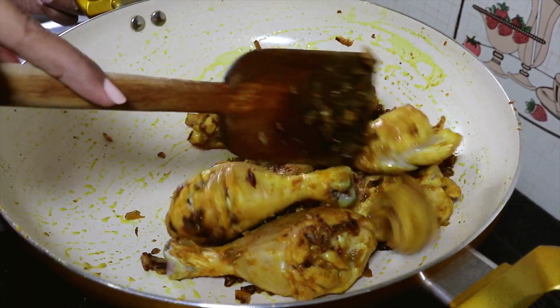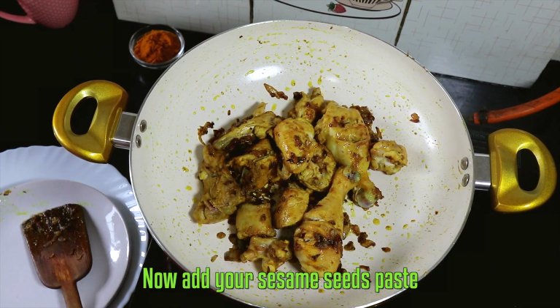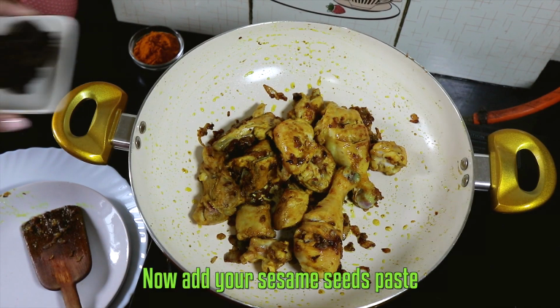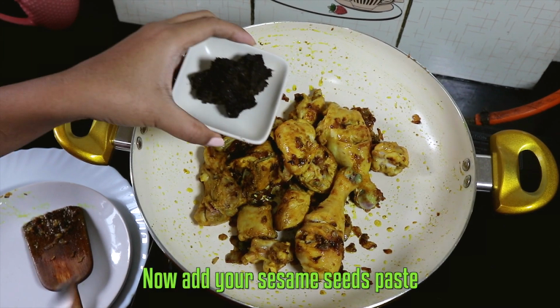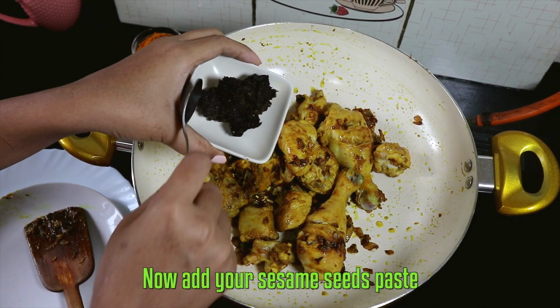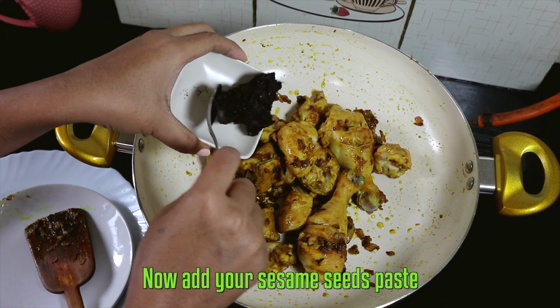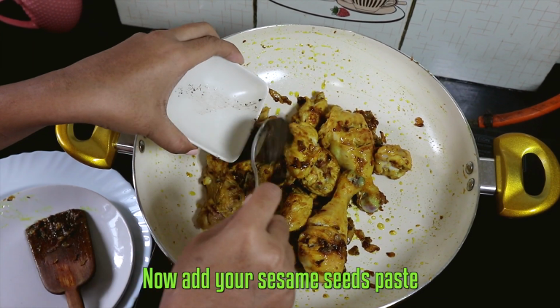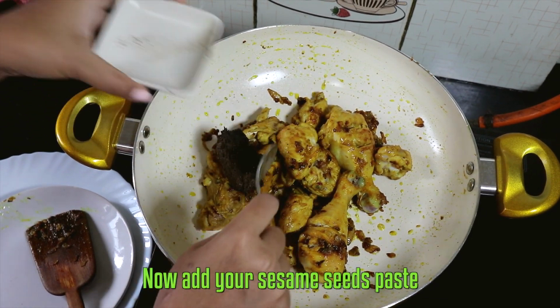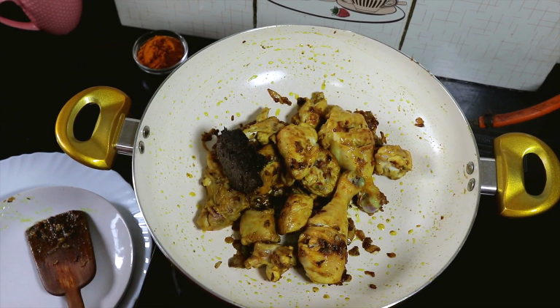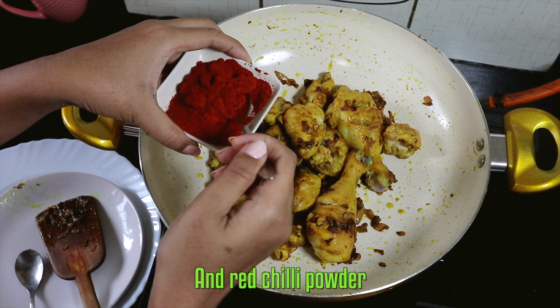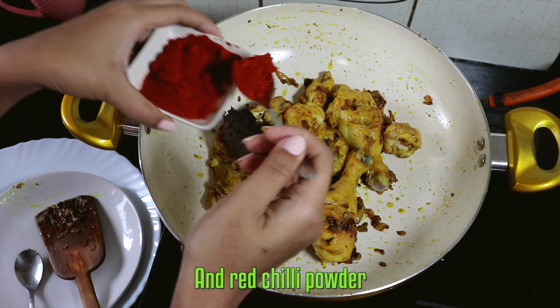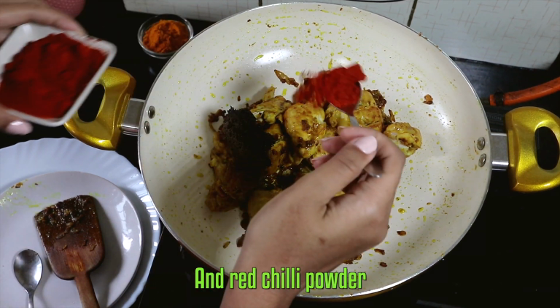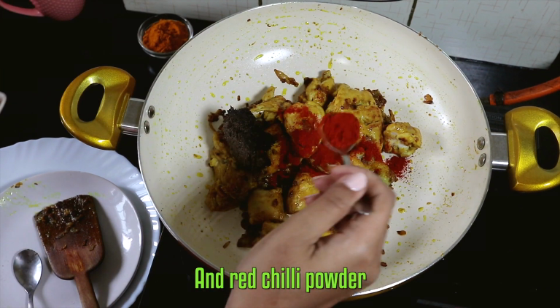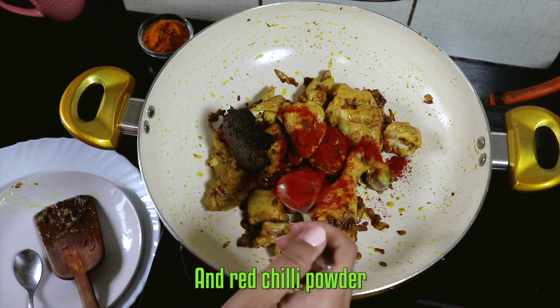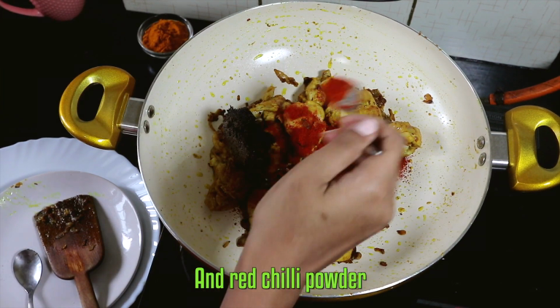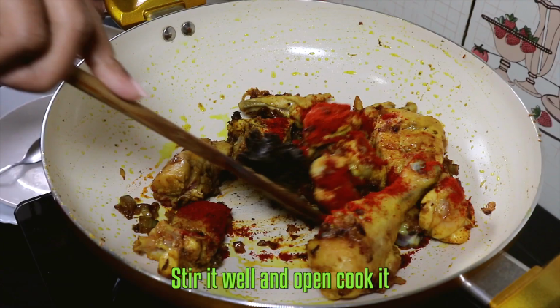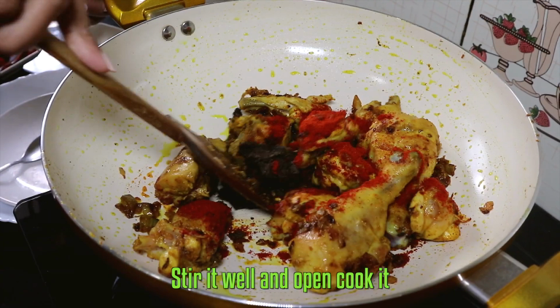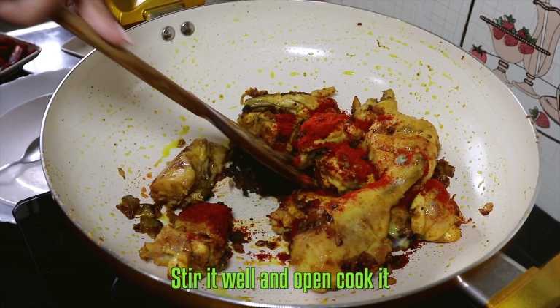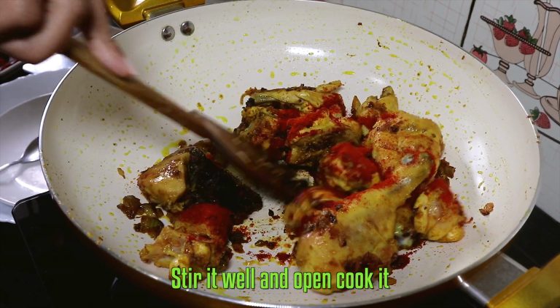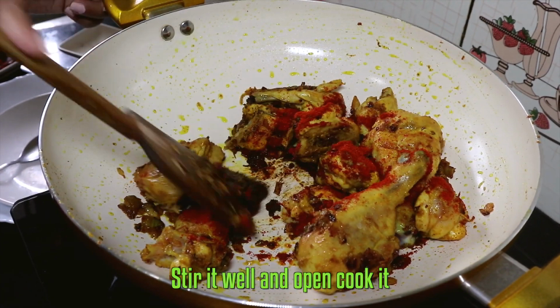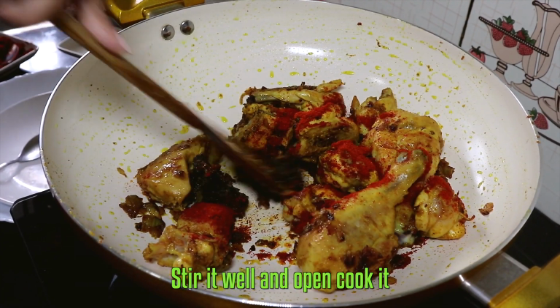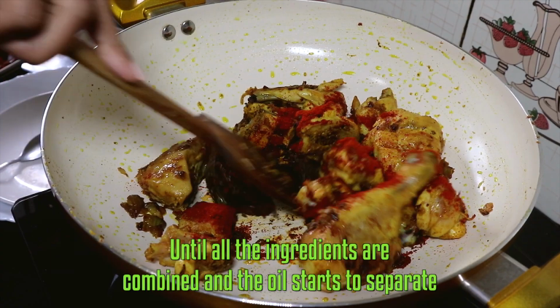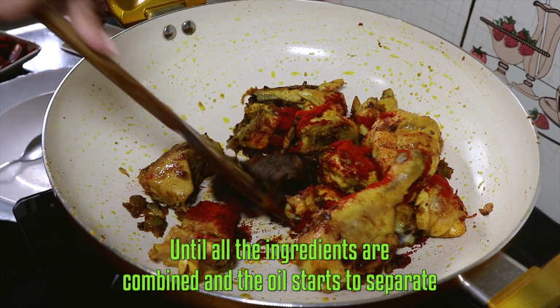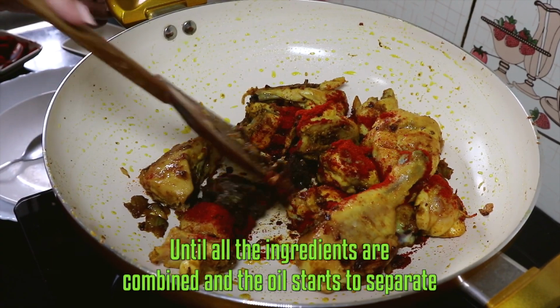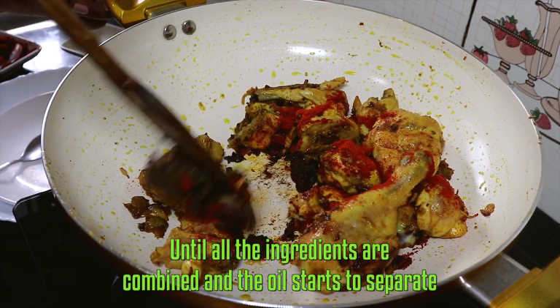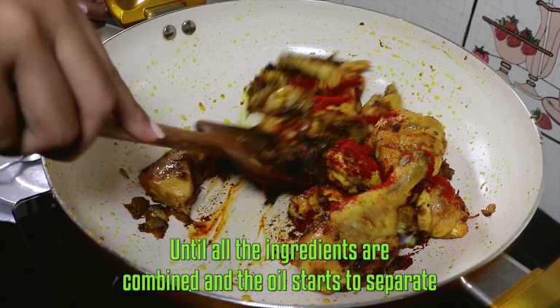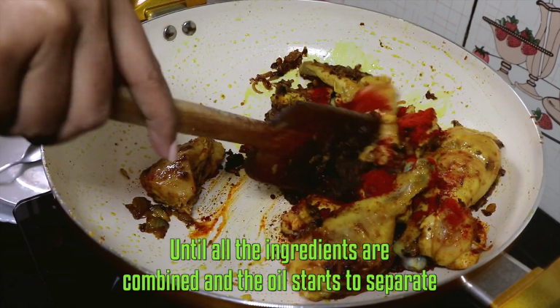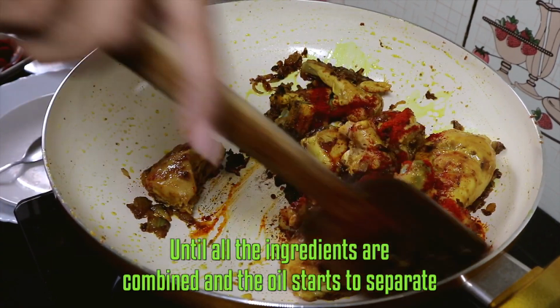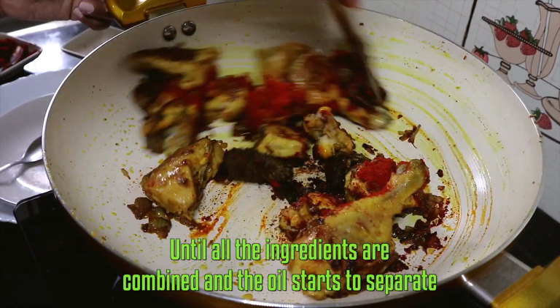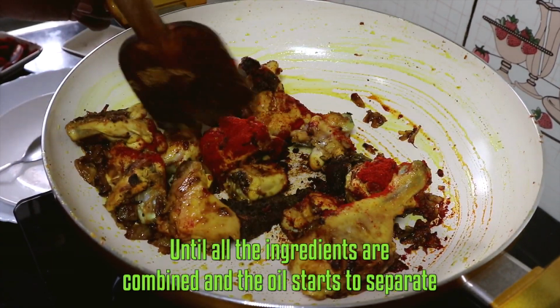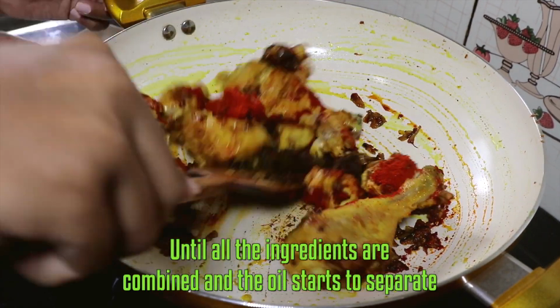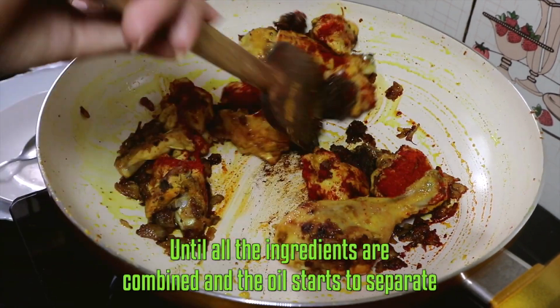Now add your sesame seeds paste and red chili powder. Stir it well and open cook it until all the ingredients are combined and the oil starts to separate.